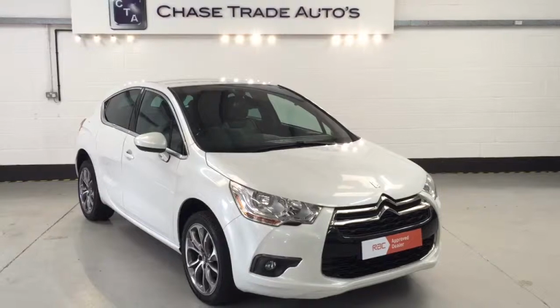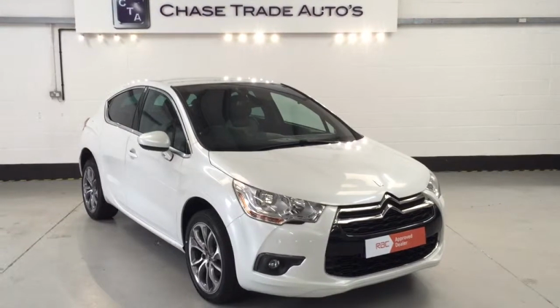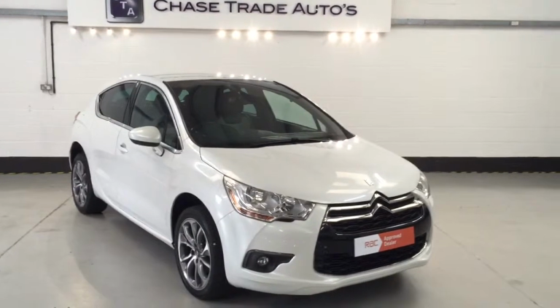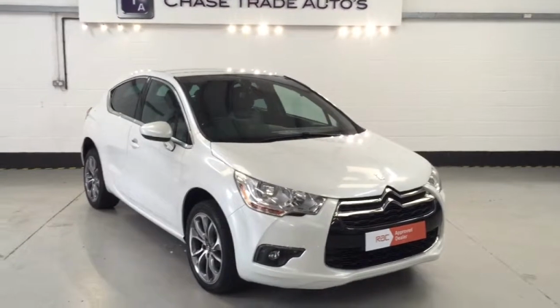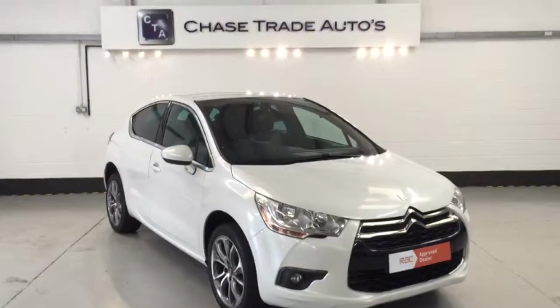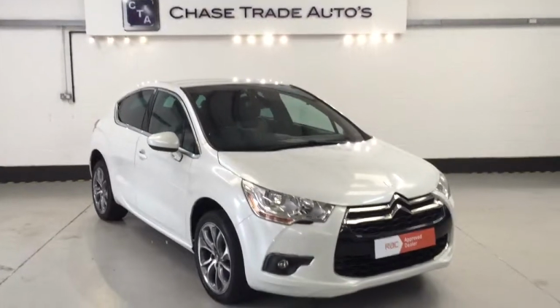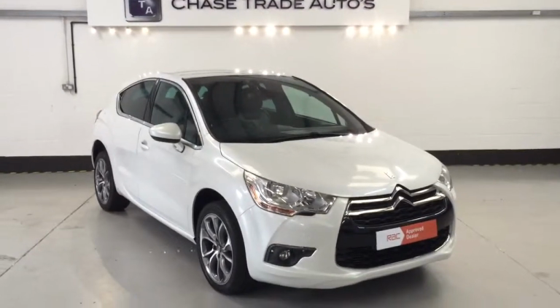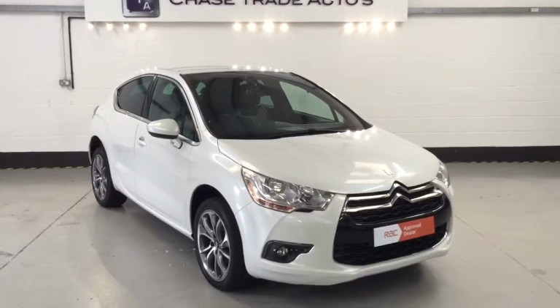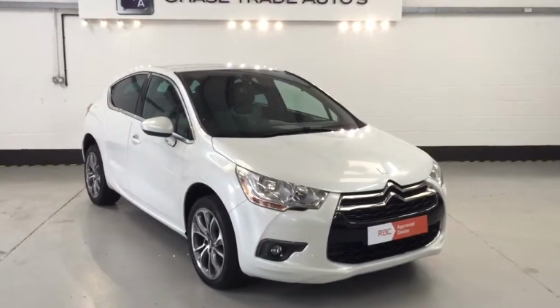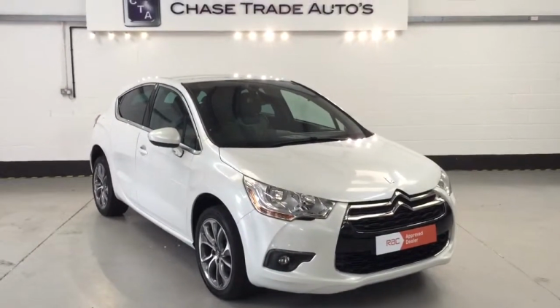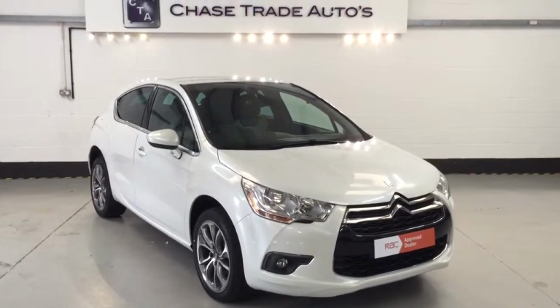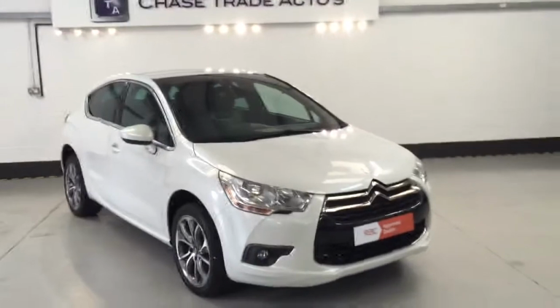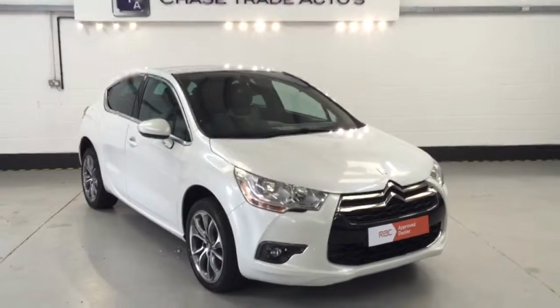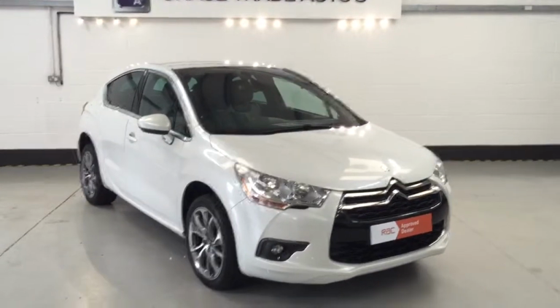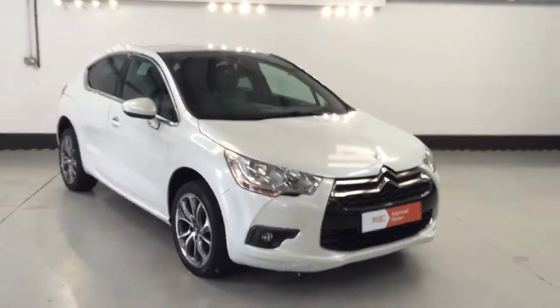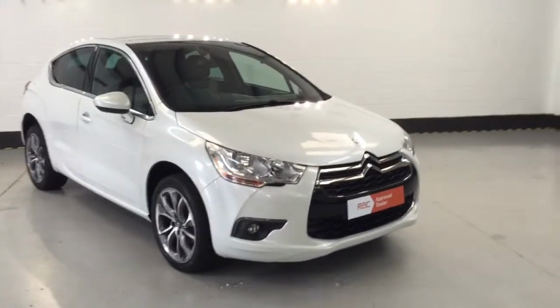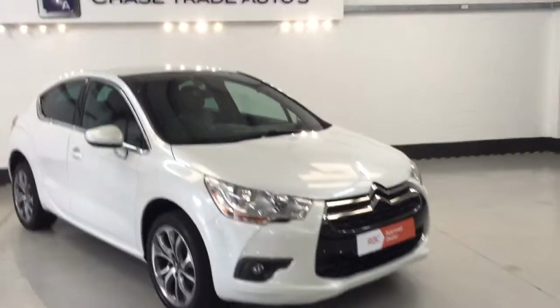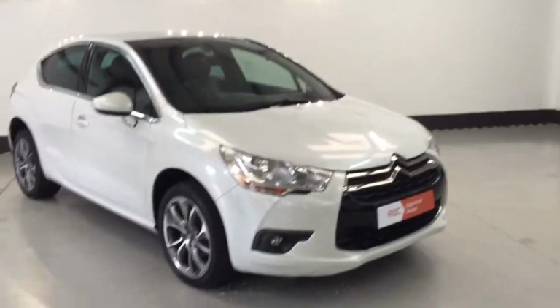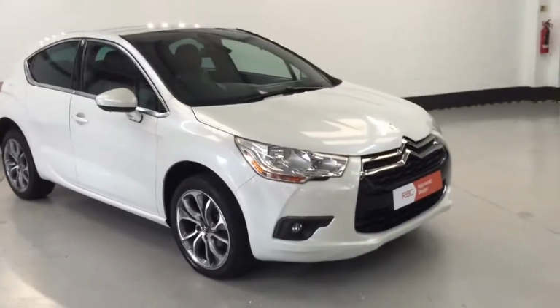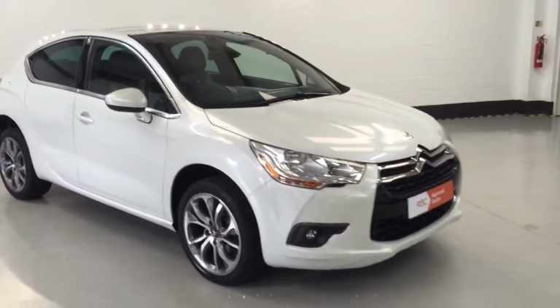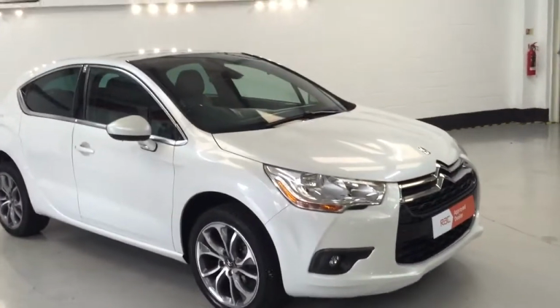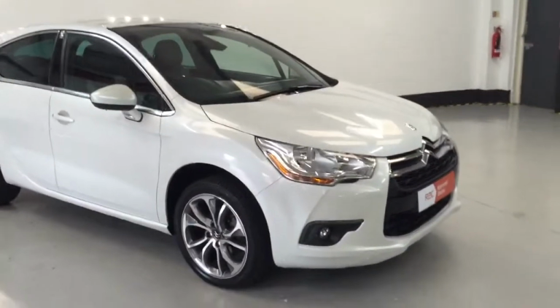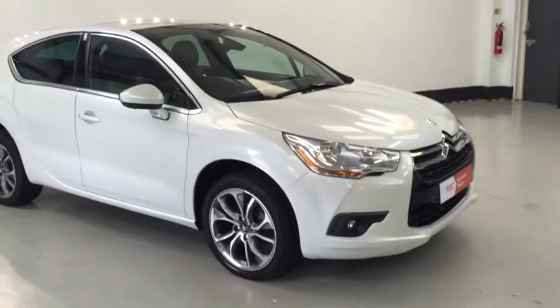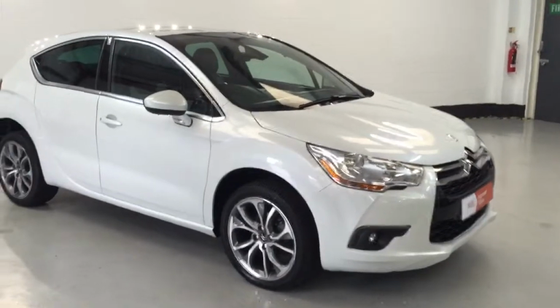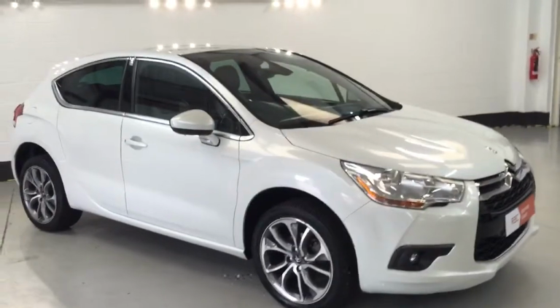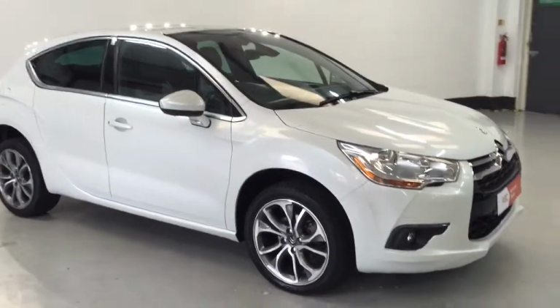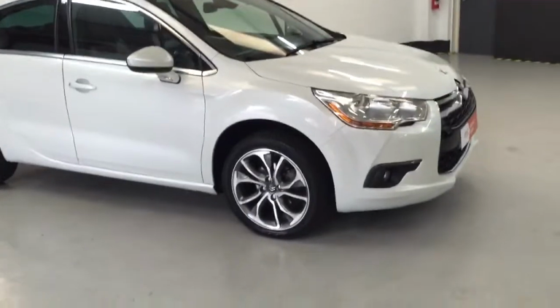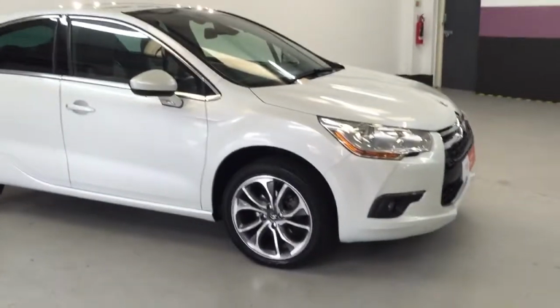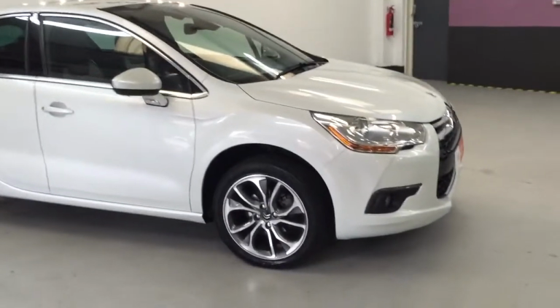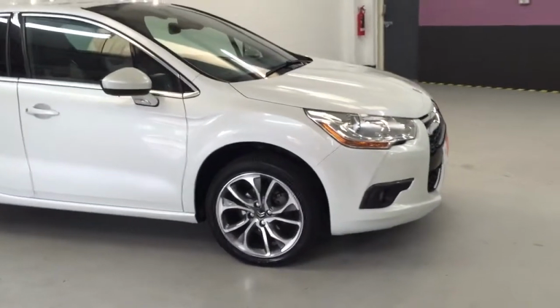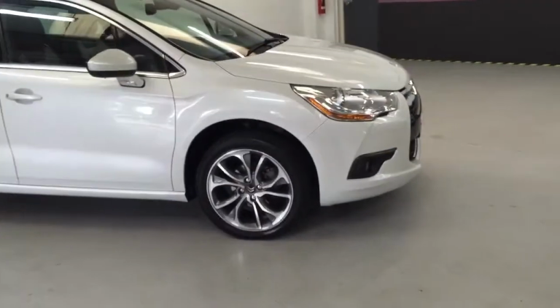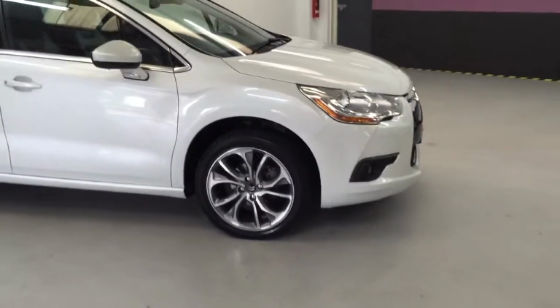Welcome to Chase Trade Autos. Here we have our Citroen DS4 1.6 HDI D Style. The car is finished in a beautiful pearlescent metallic white and benefits from 17 inch diamond turned alloys.